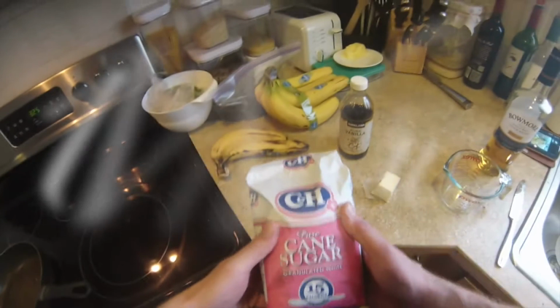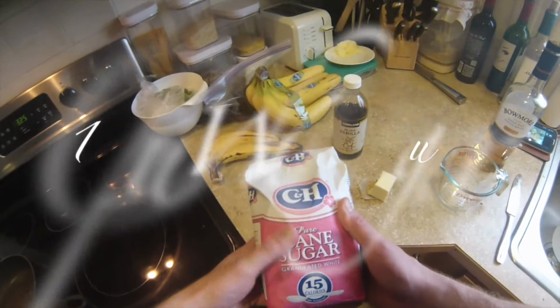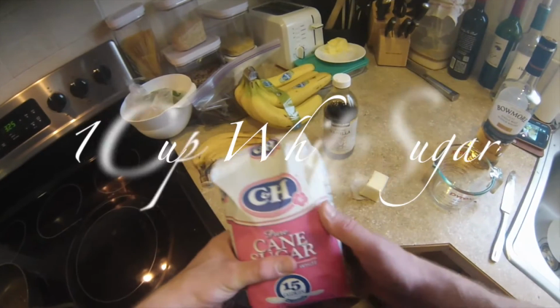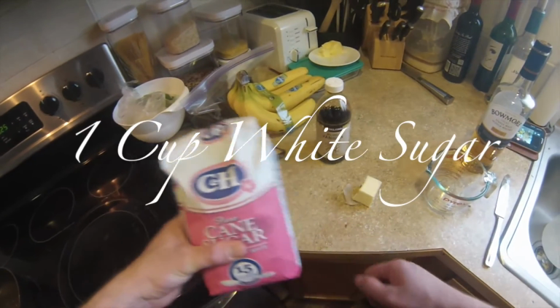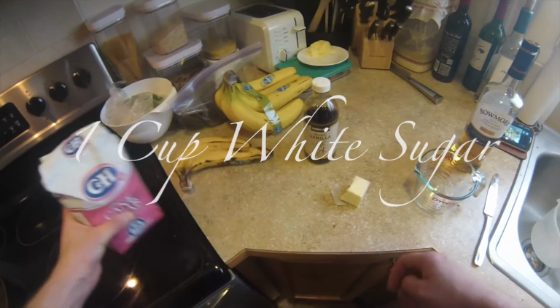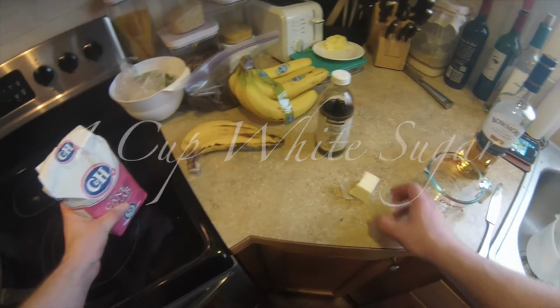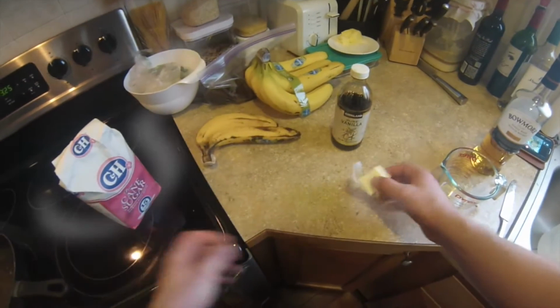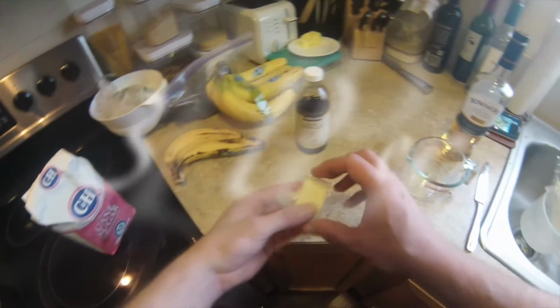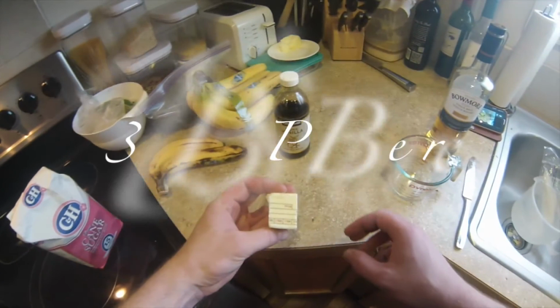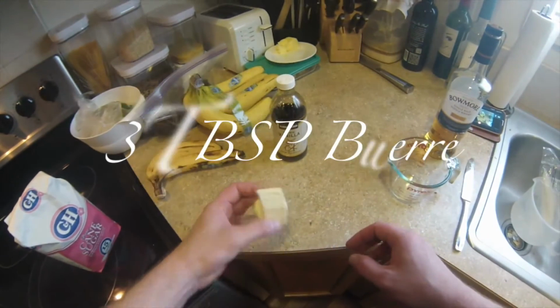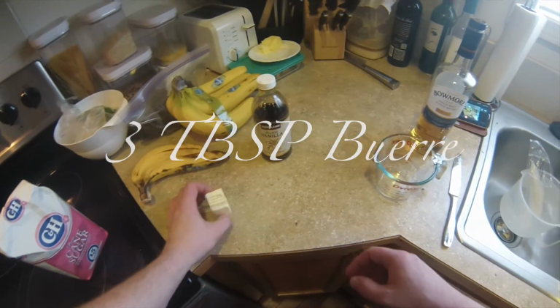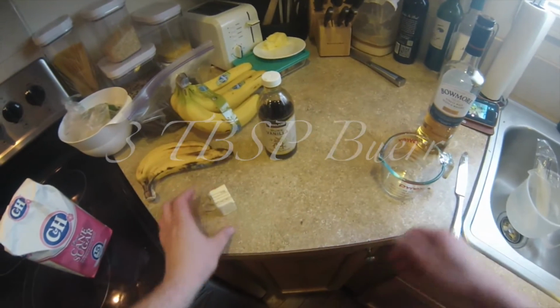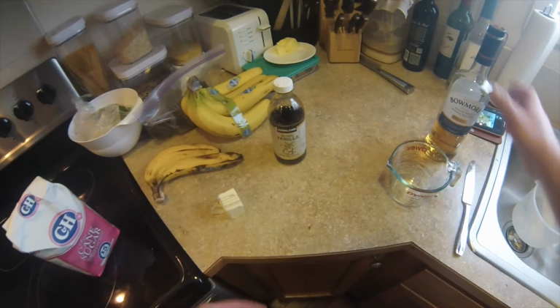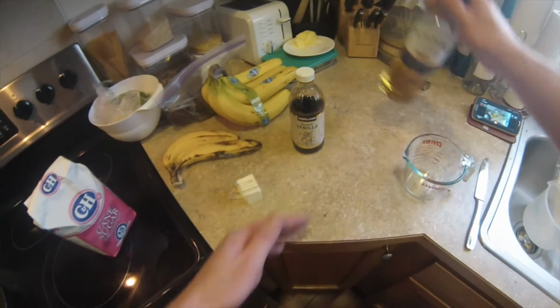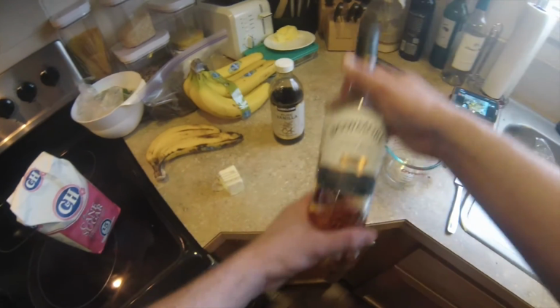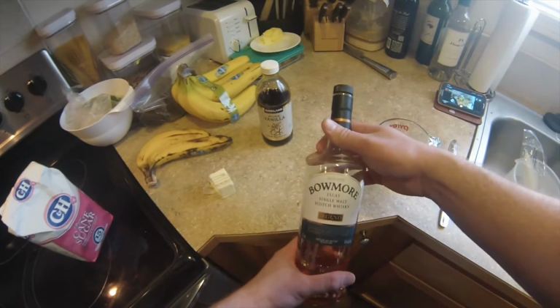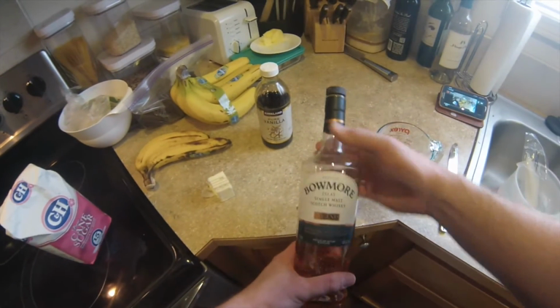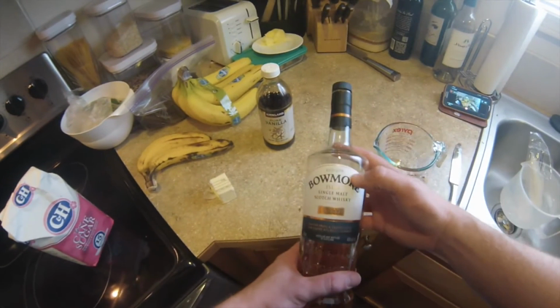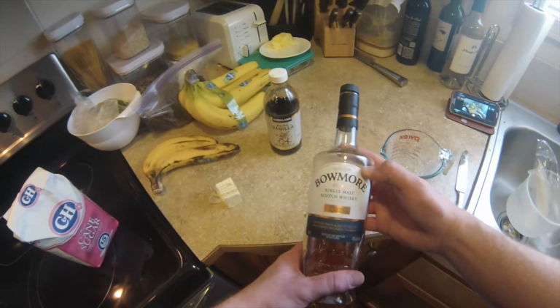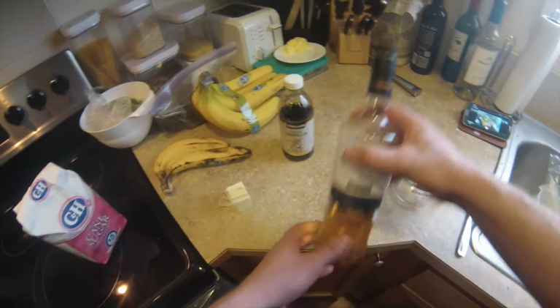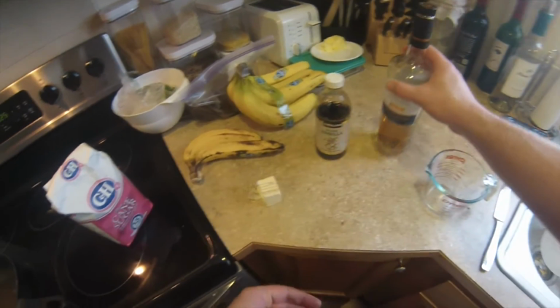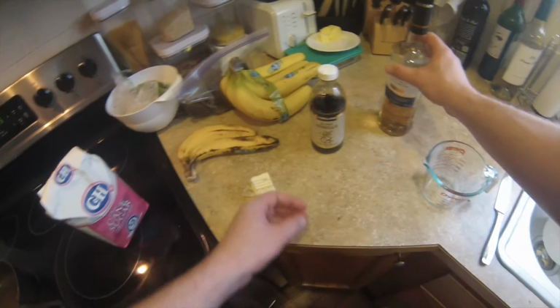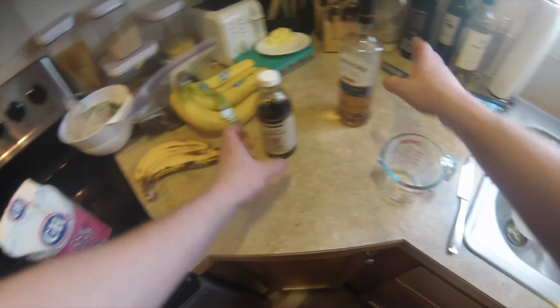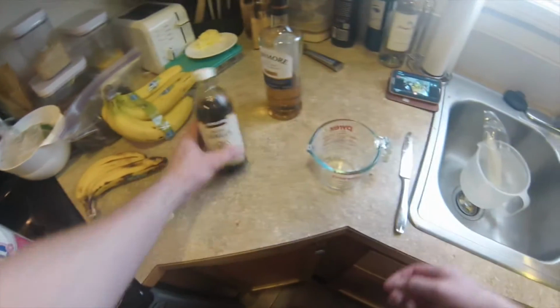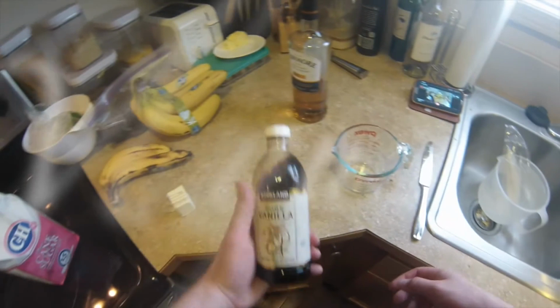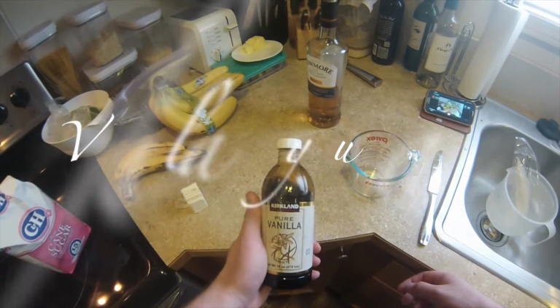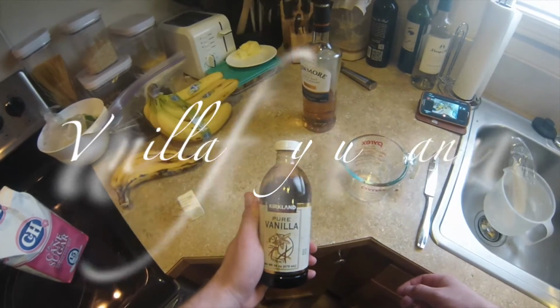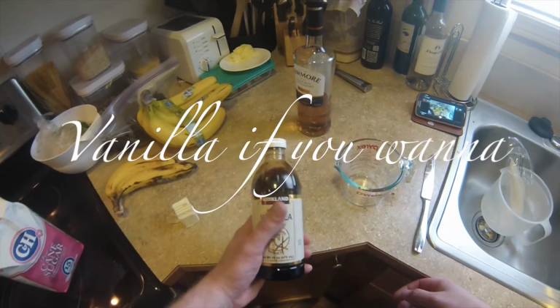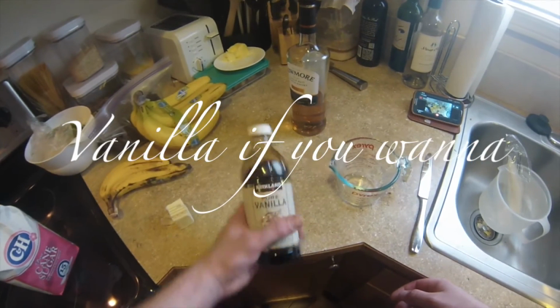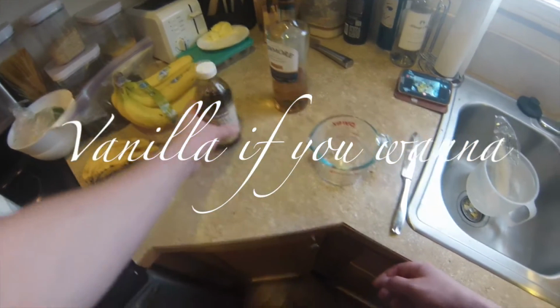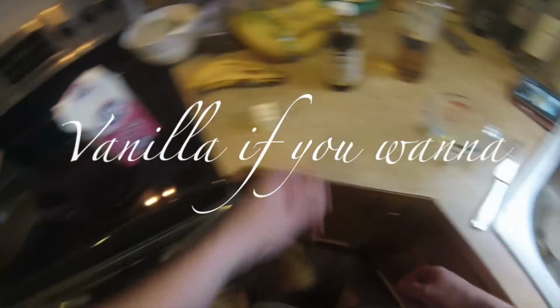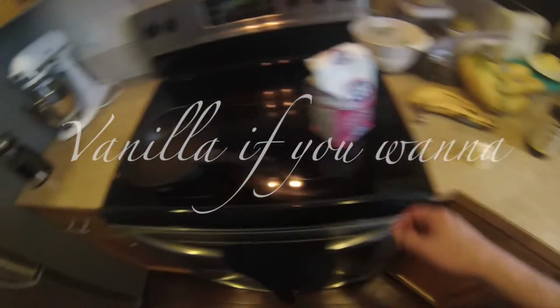A few simple ingredients: sugar, a little butter, and scotch. I love scotch. Scotchy scotch scotch. Here it goes down, down into my belly.